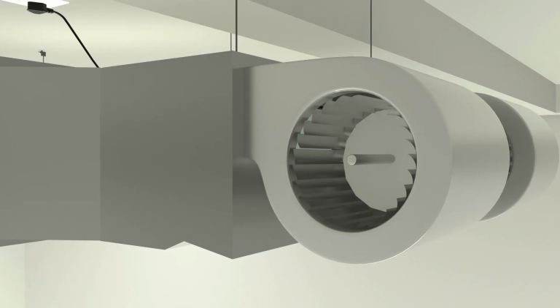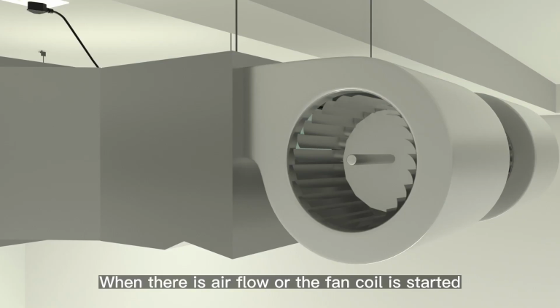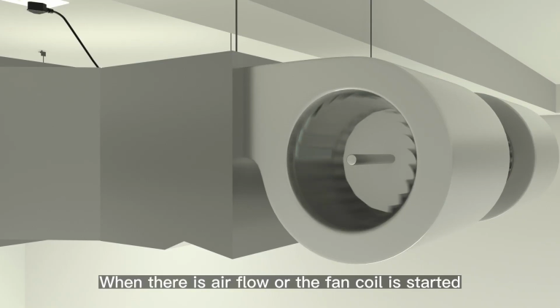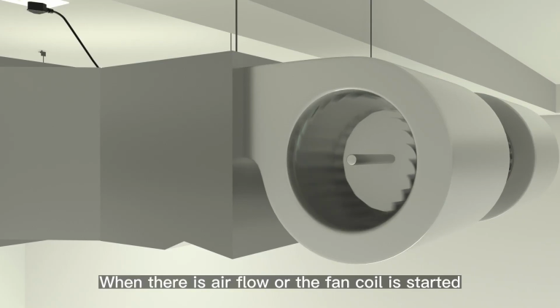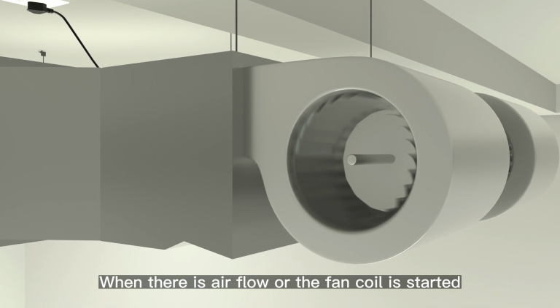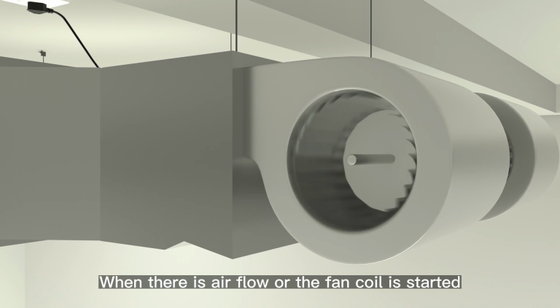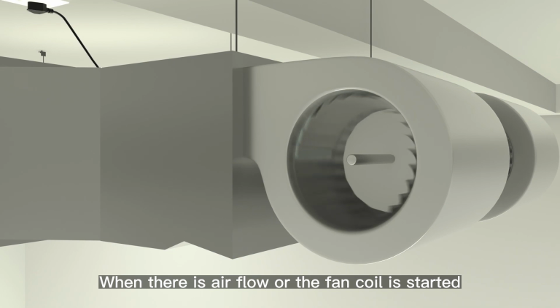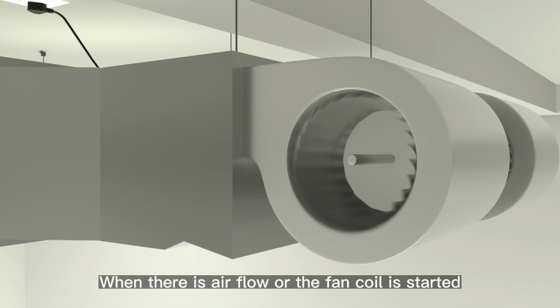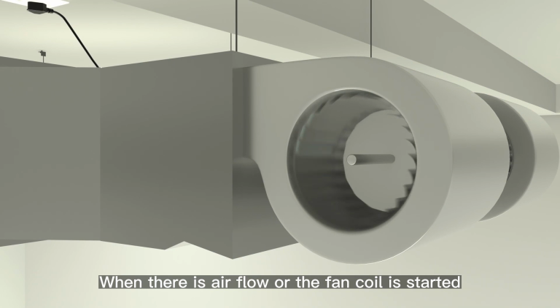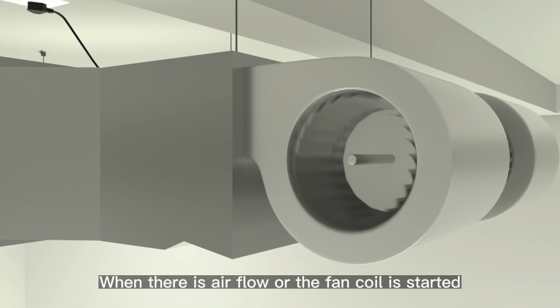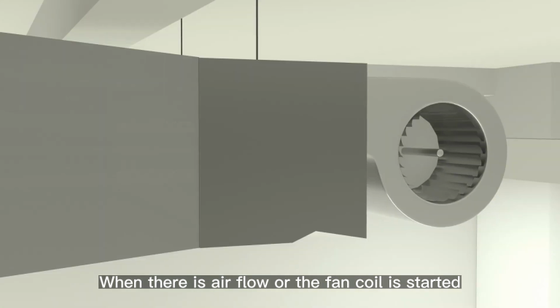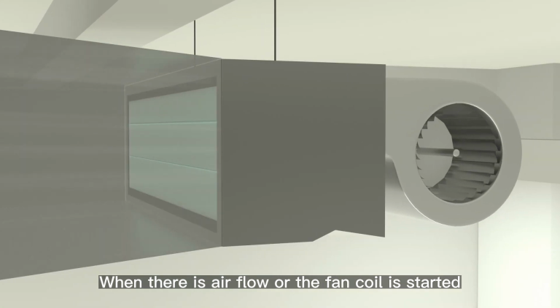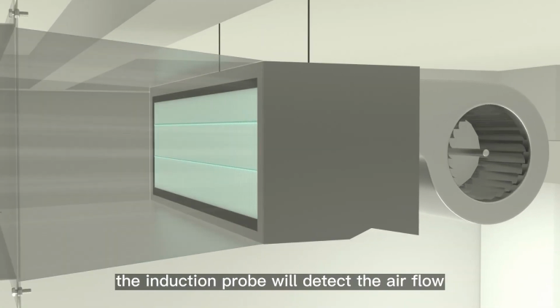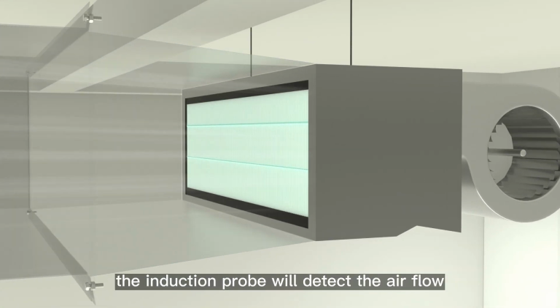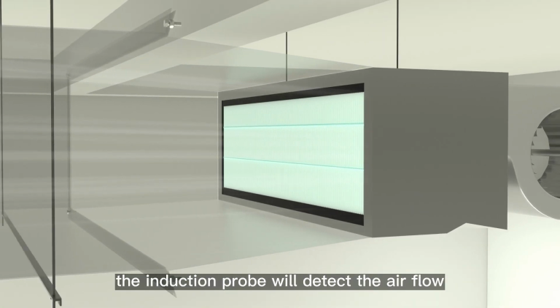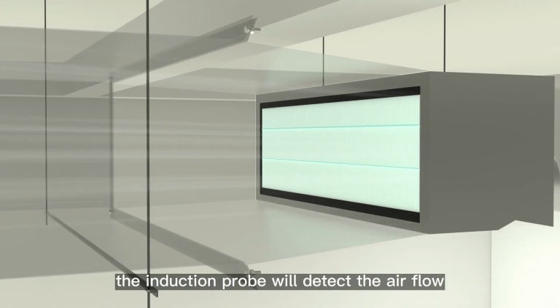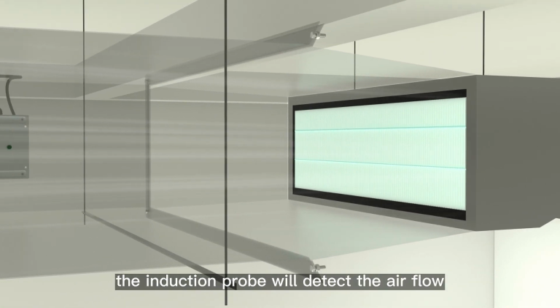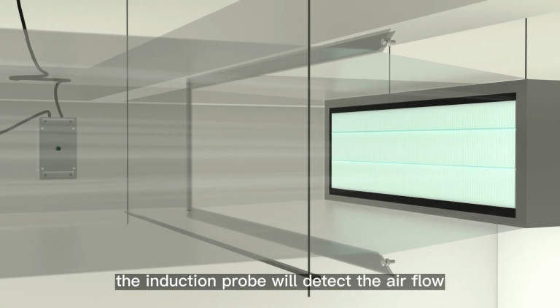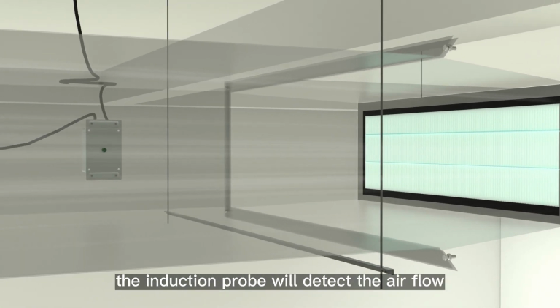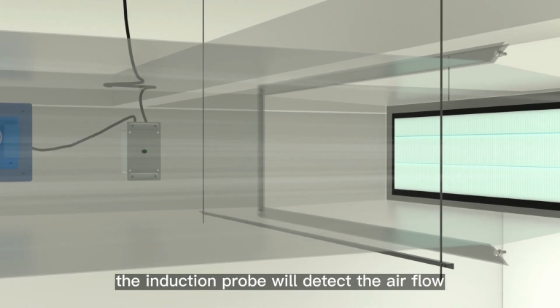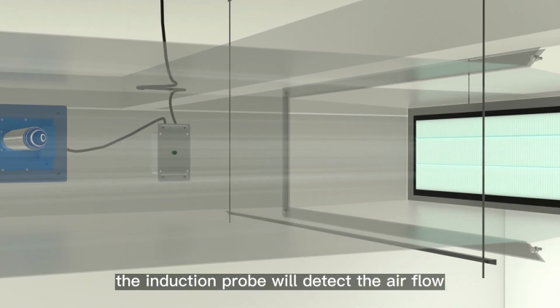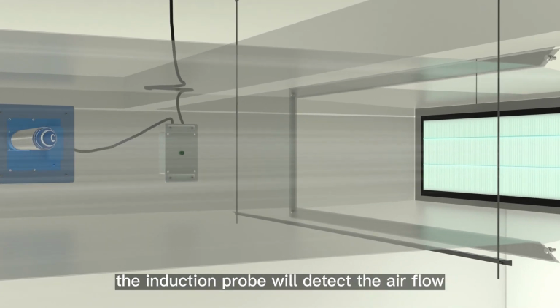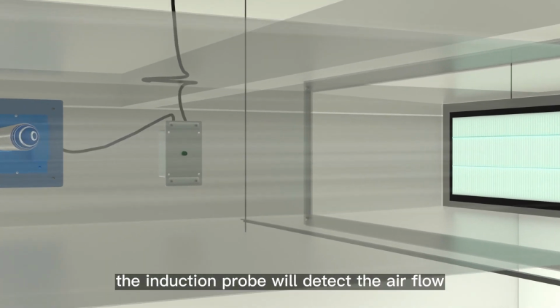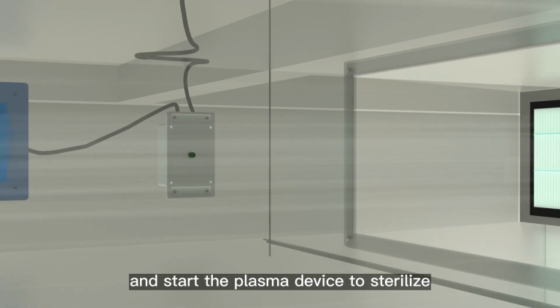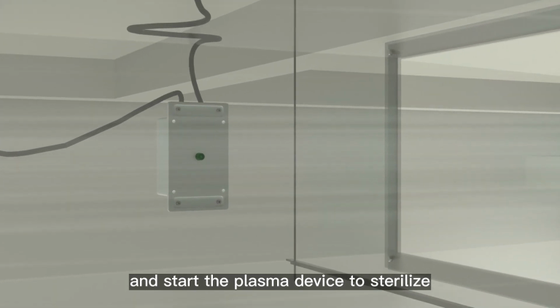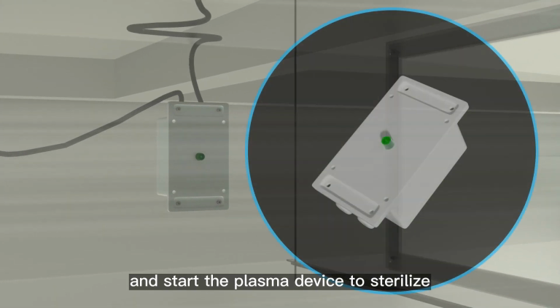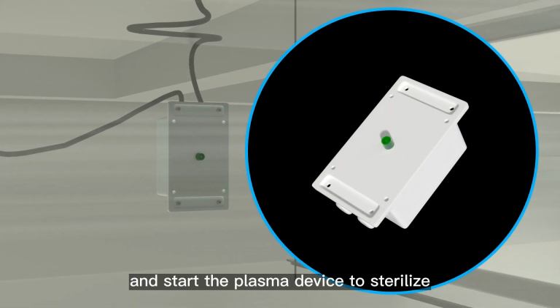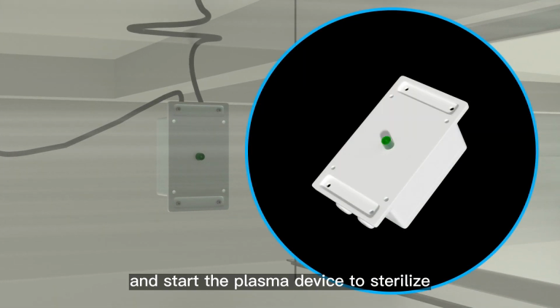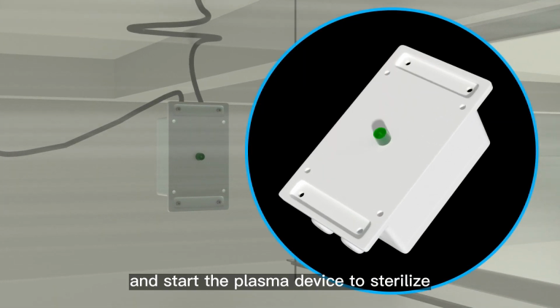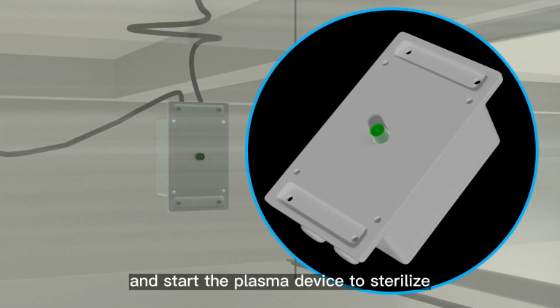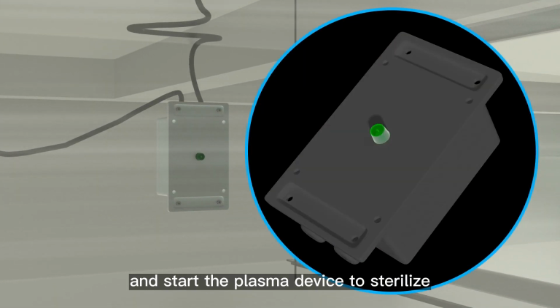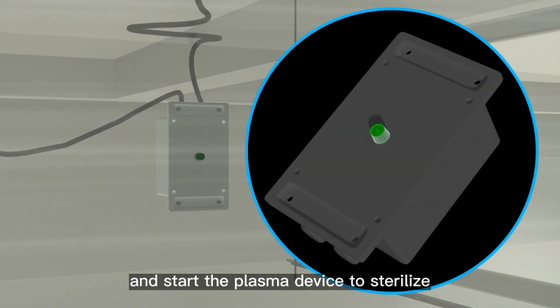When there is airflow or the fan coil is started, the induction probe will detect the airflow and start the plasma device to sterilize.